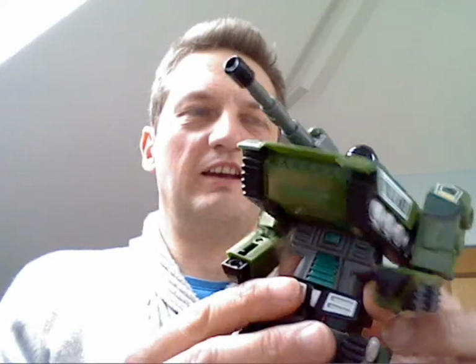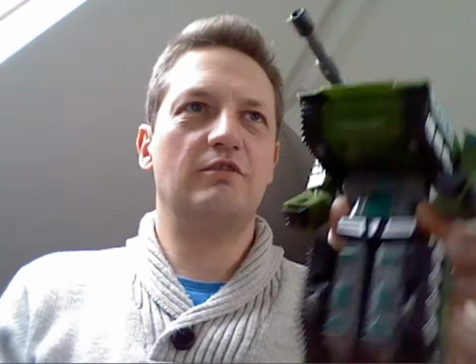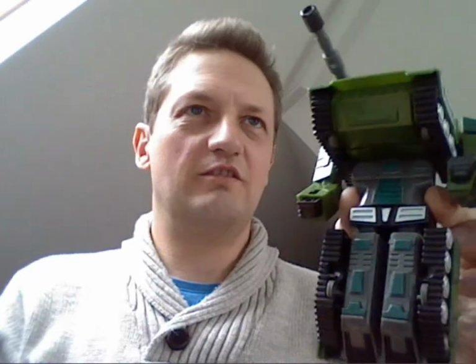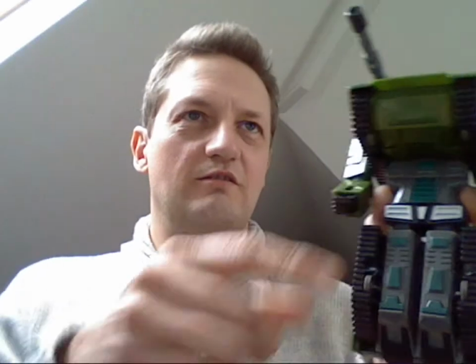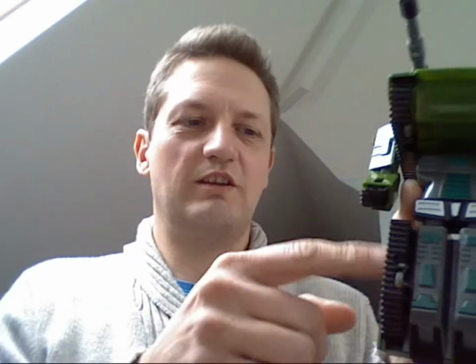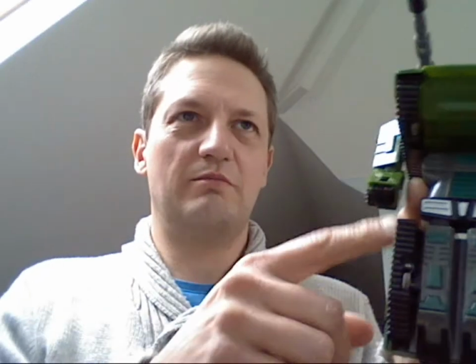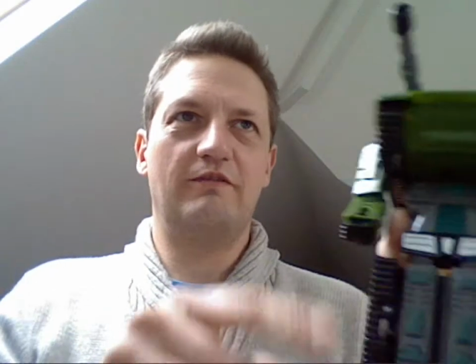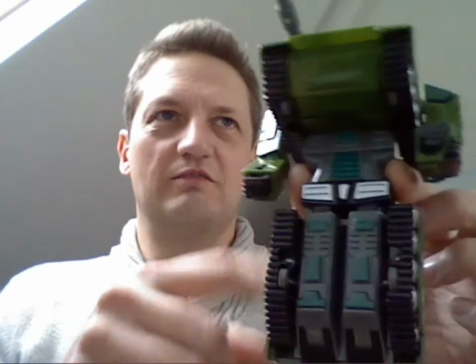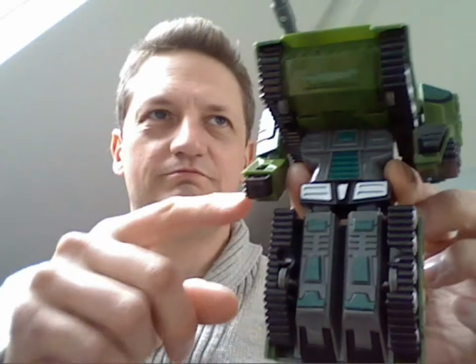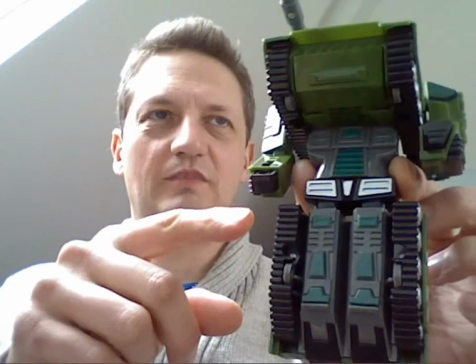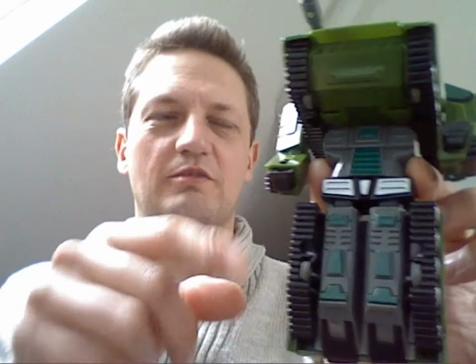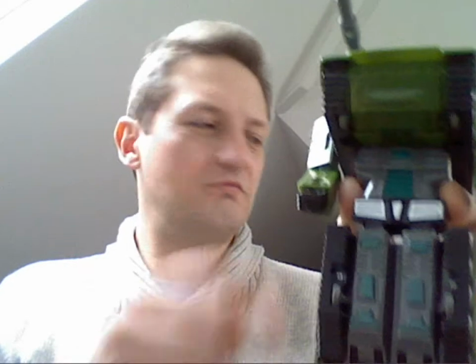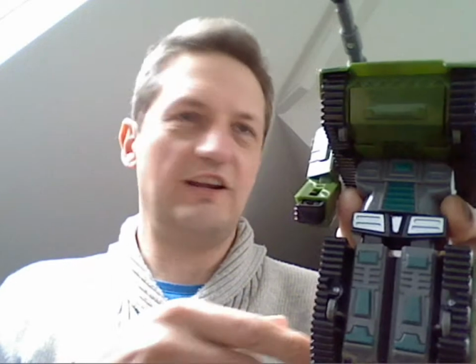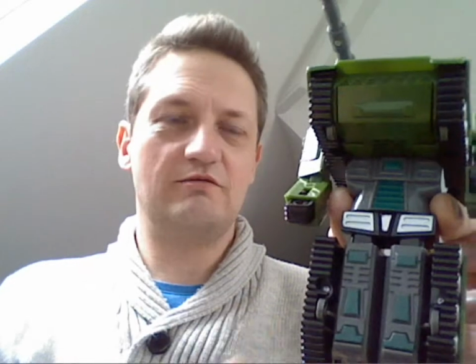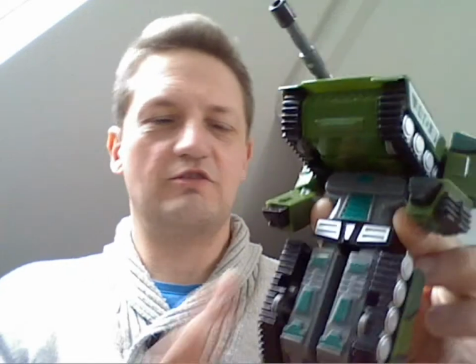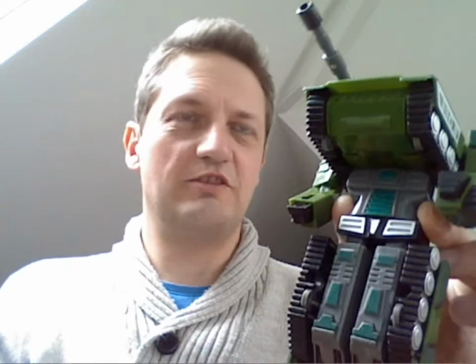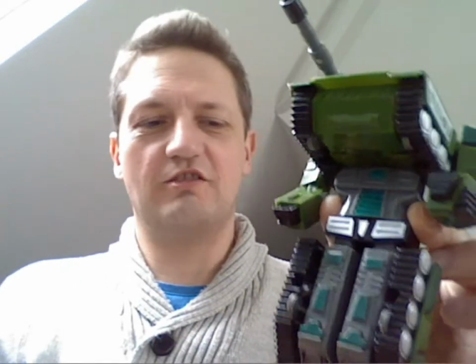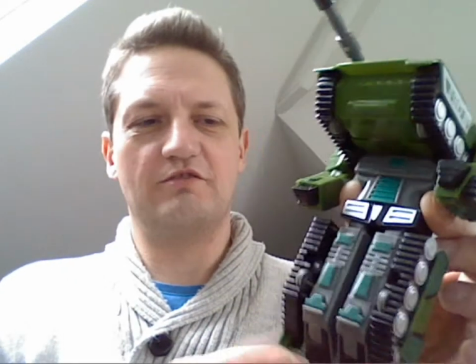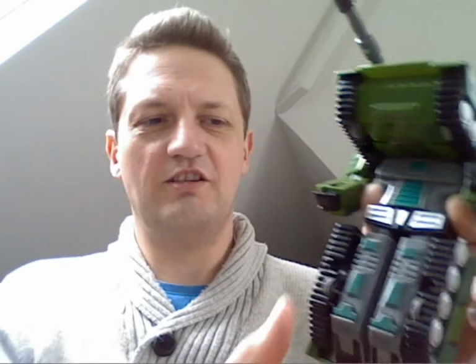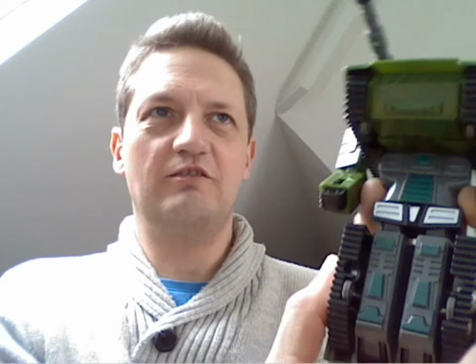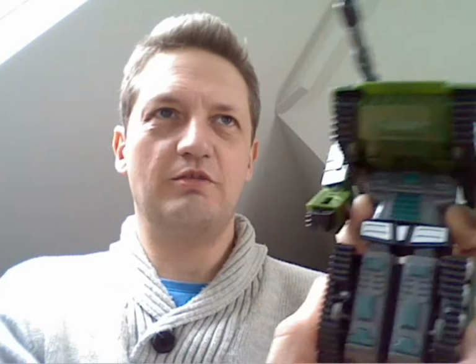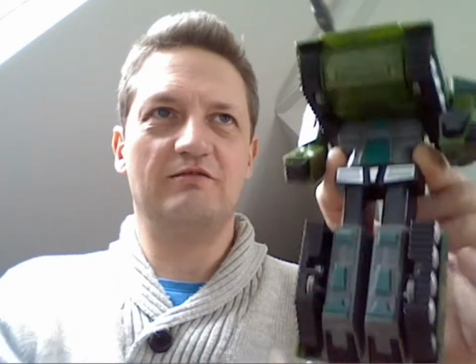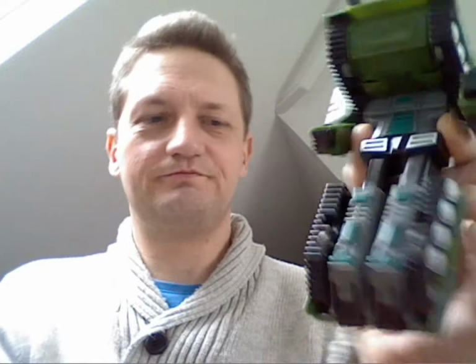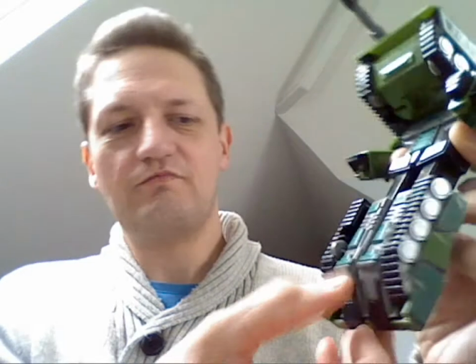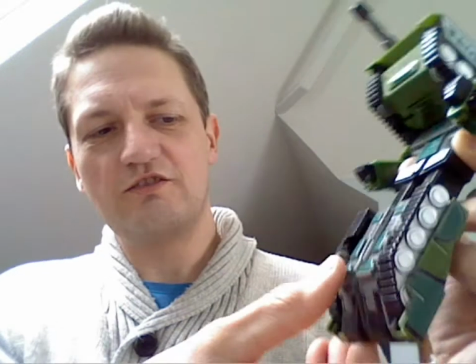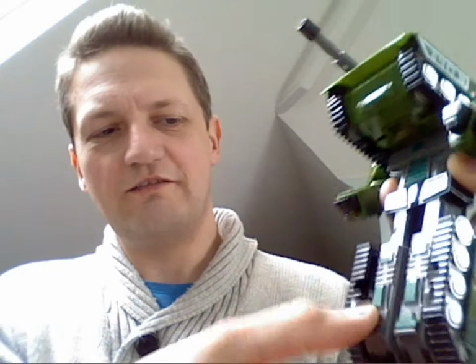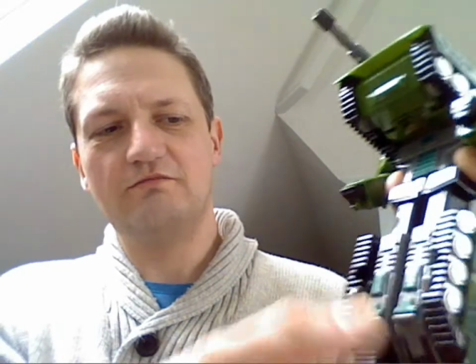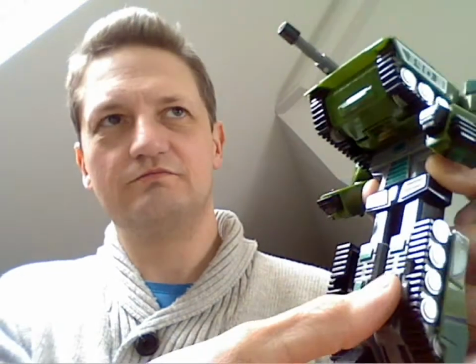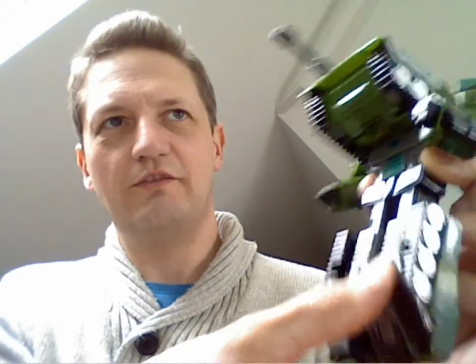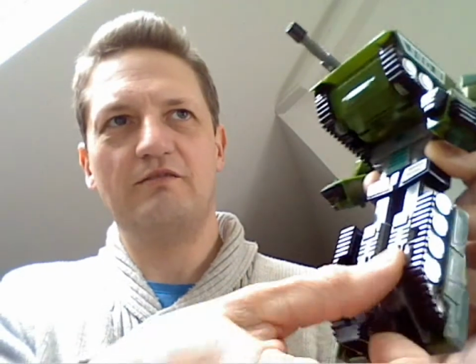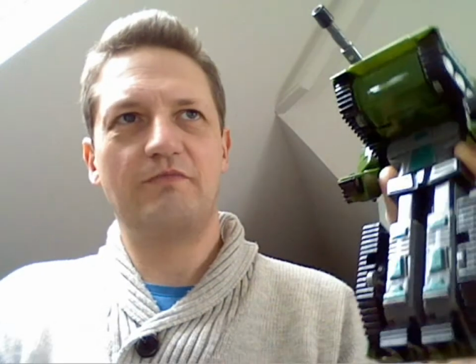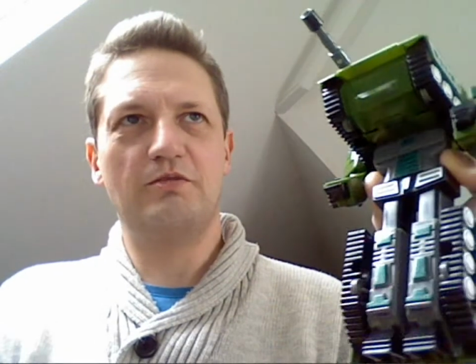Rather than where this back part would flip round to become the legs — which I'll bring Bludgeon in as a comparison in a minute — you just pull it down and it's got black feet that flip out from the bottom.